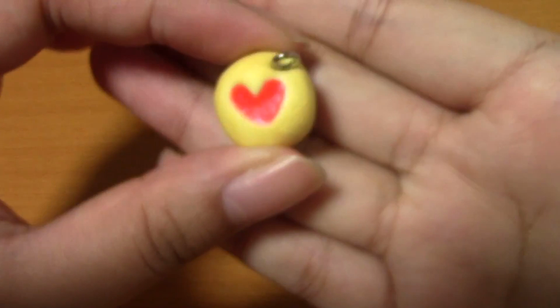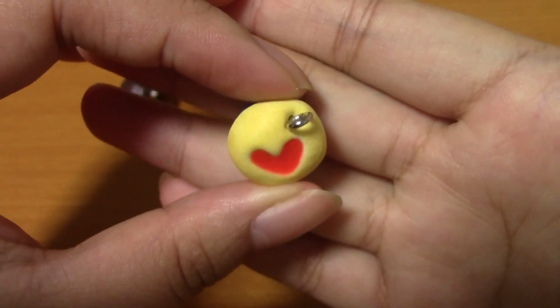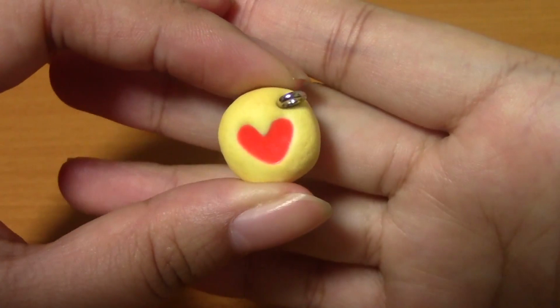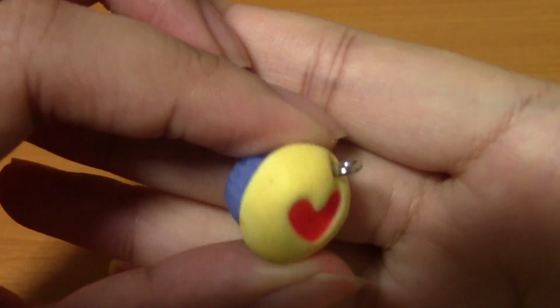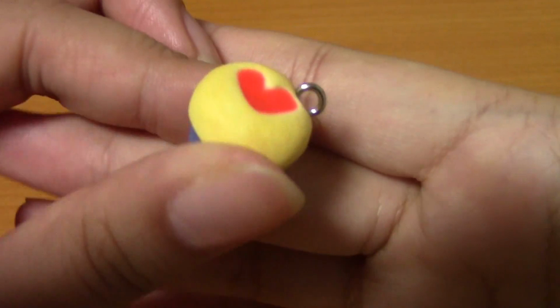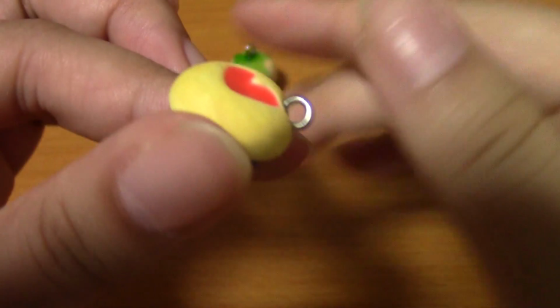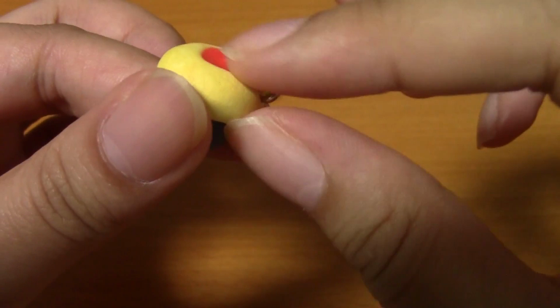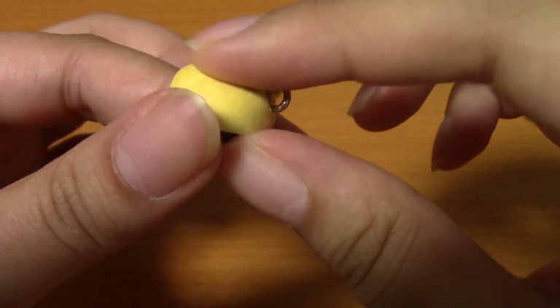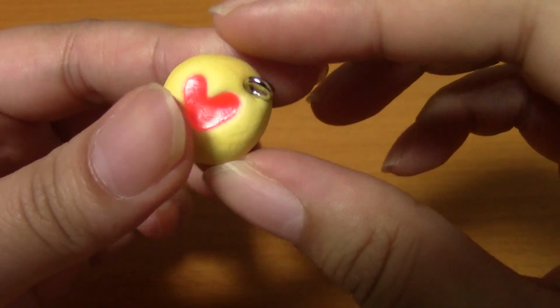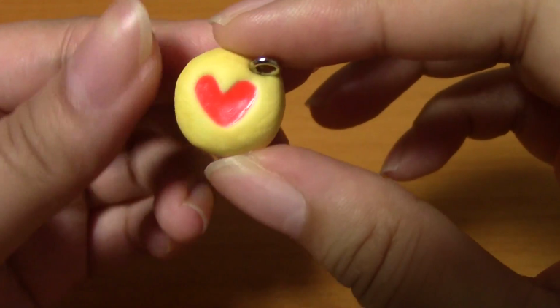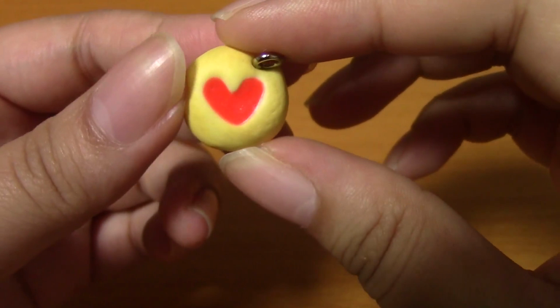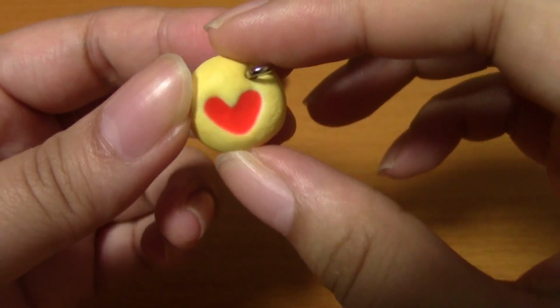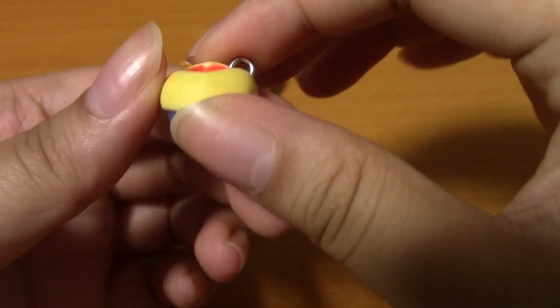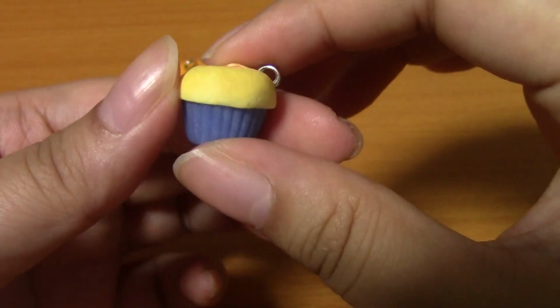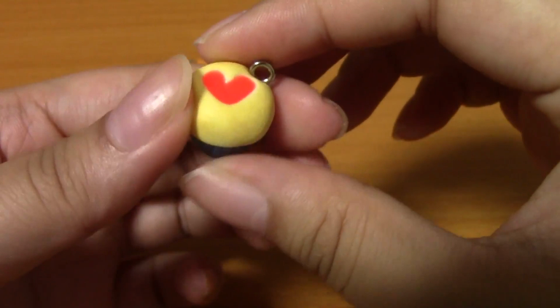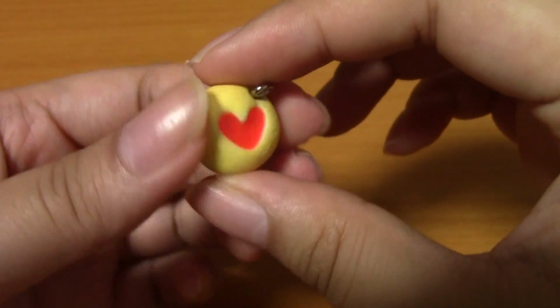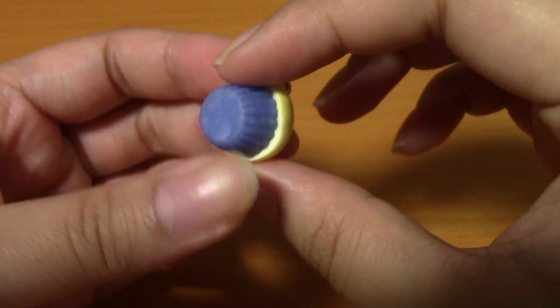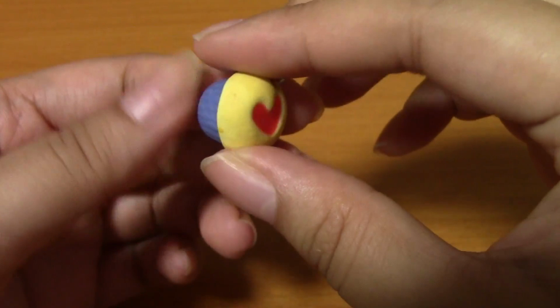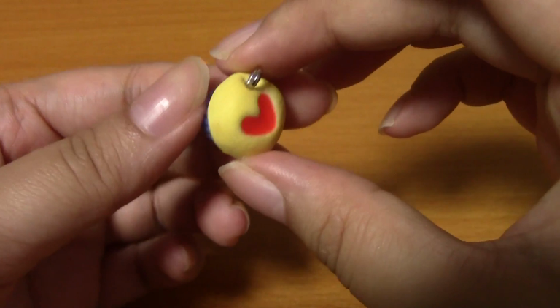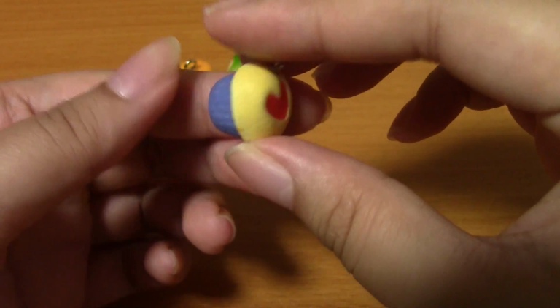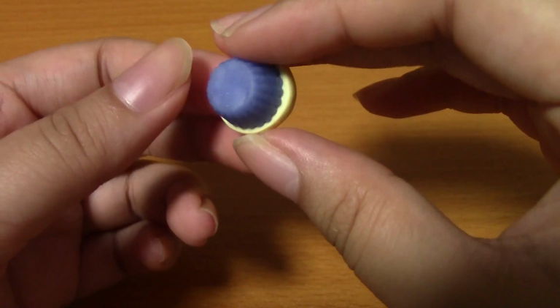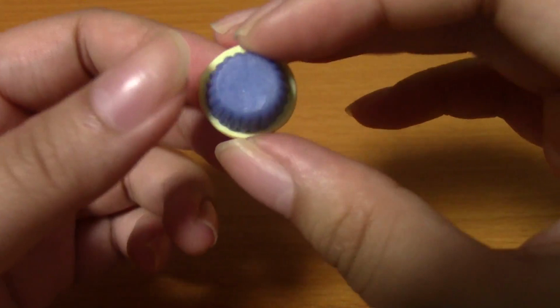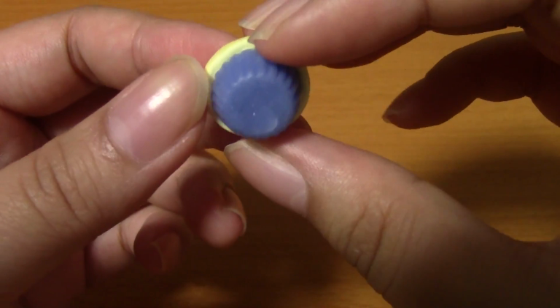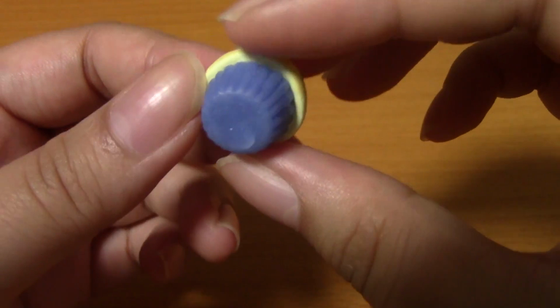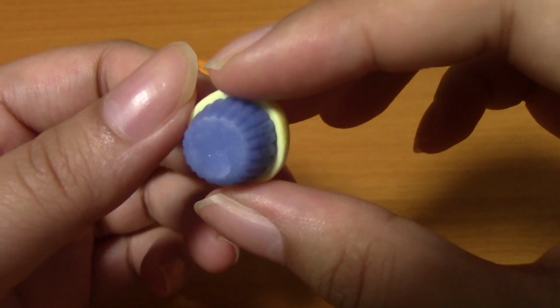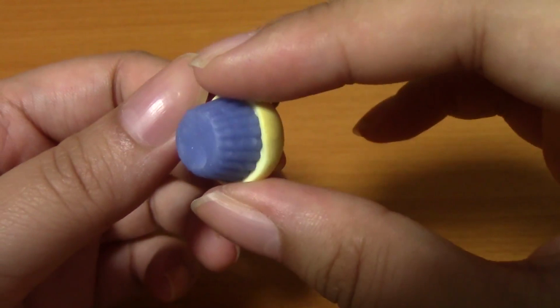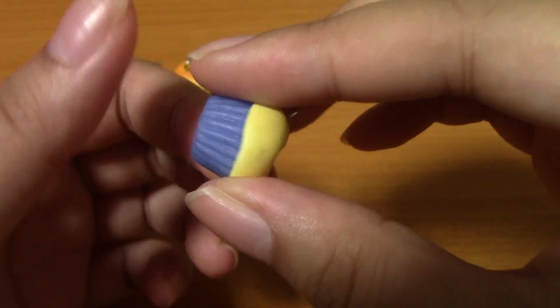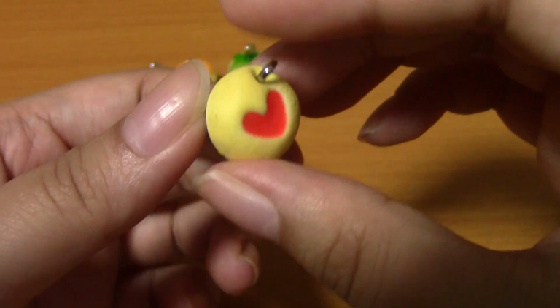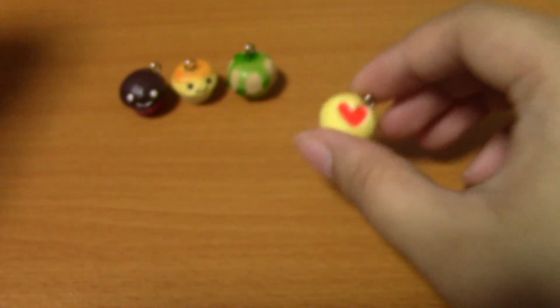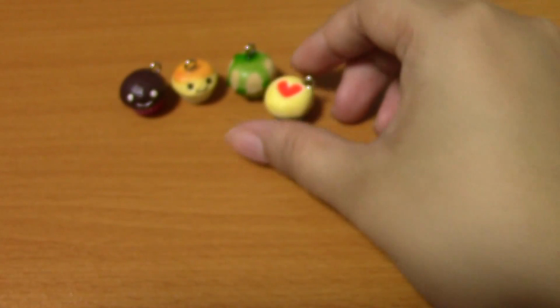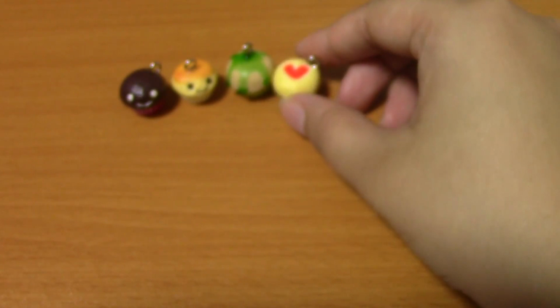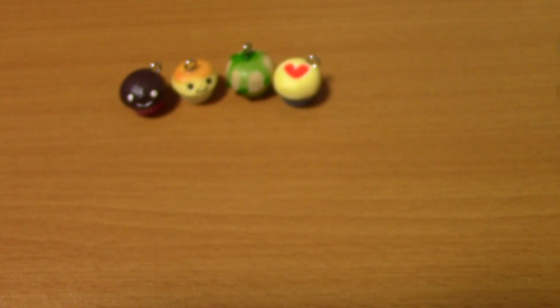This is another cupcake and I dented it and gave it kind of a jelly filling or topping. And this is the Fimo Gemstone too — it's really nice, I really like the colors.